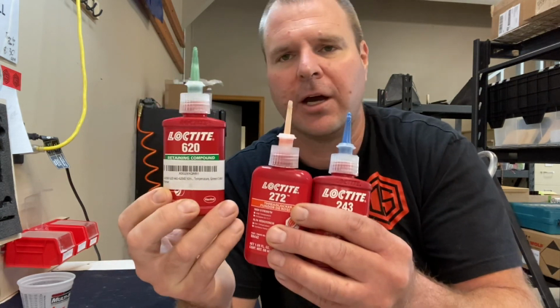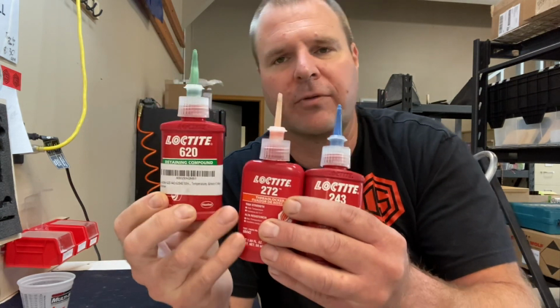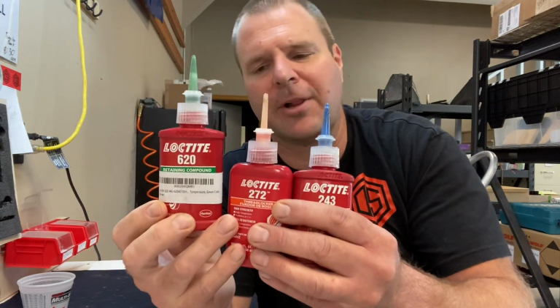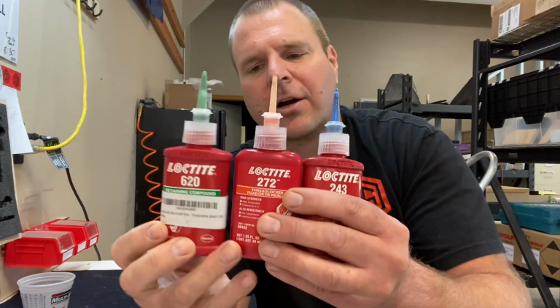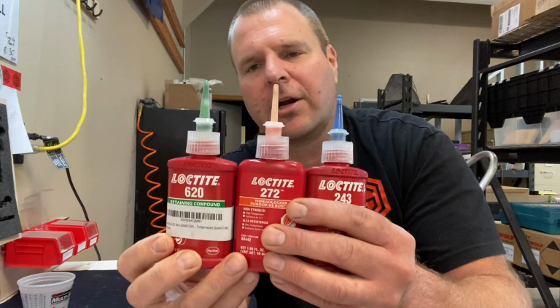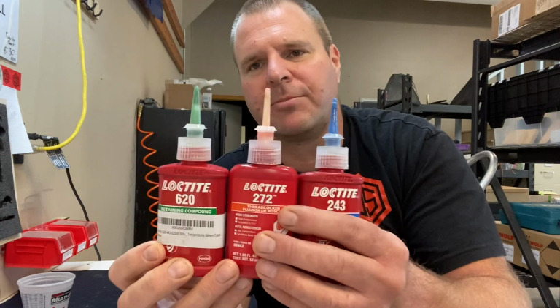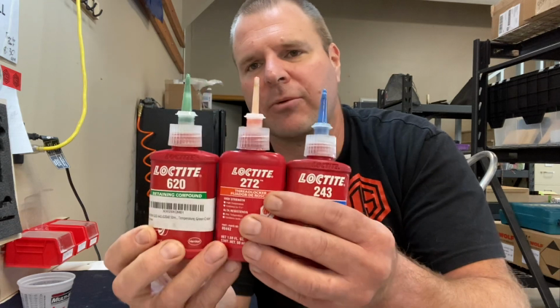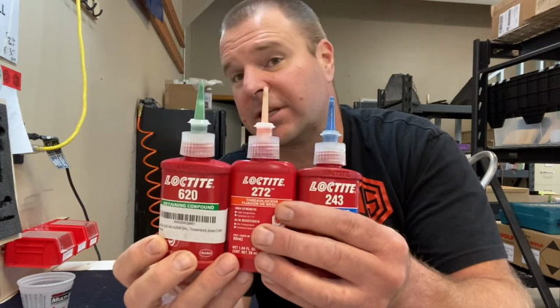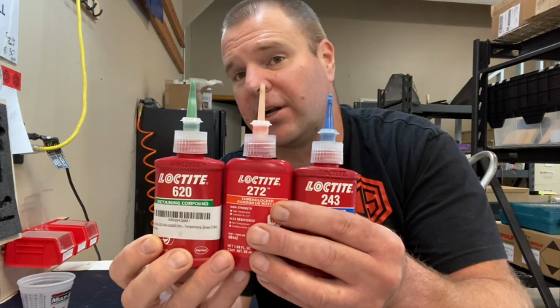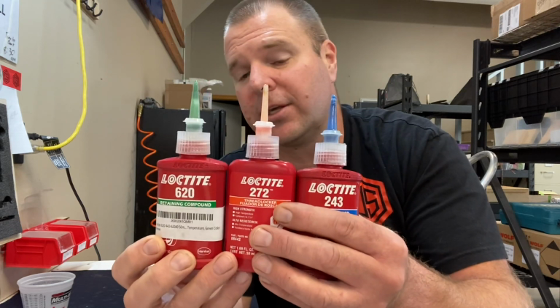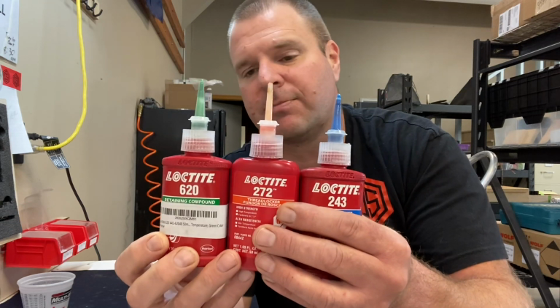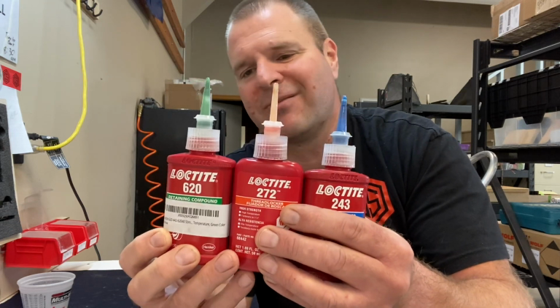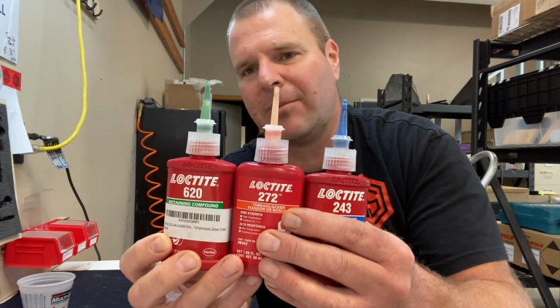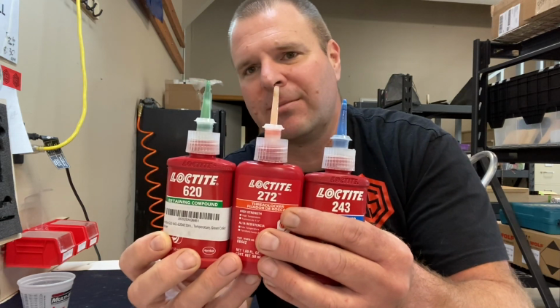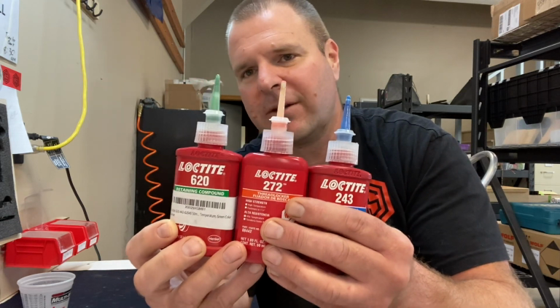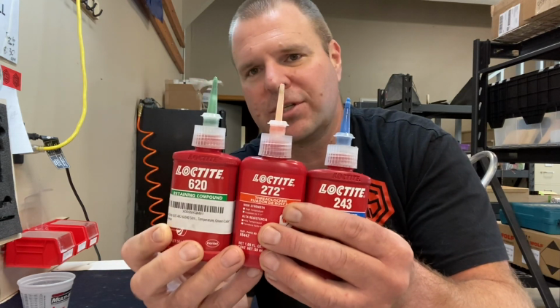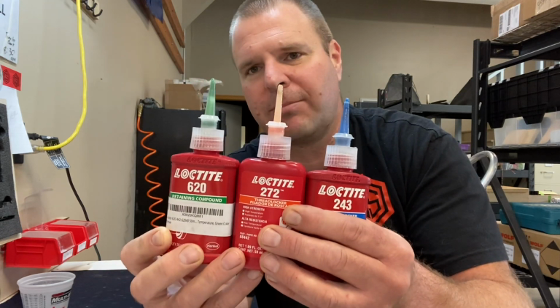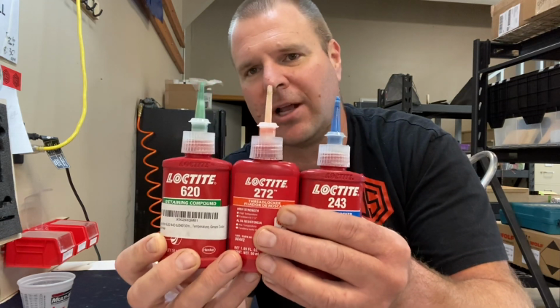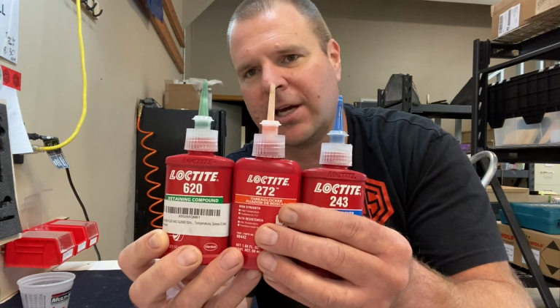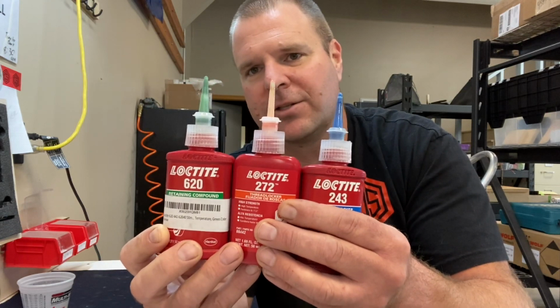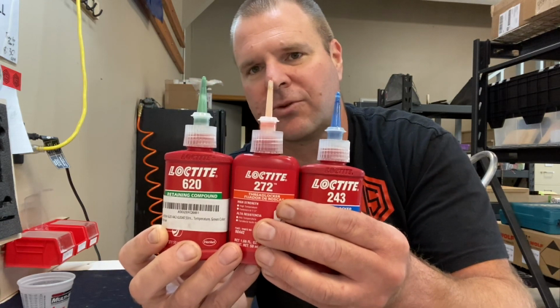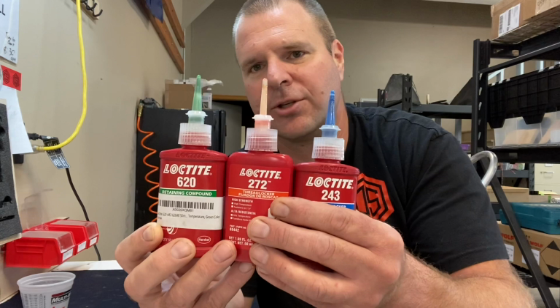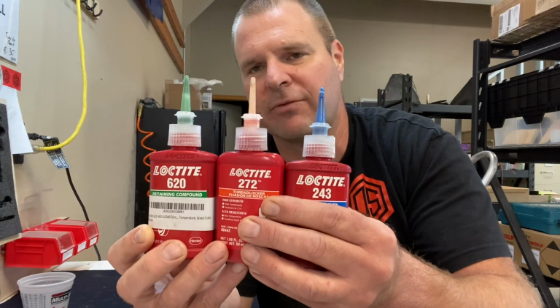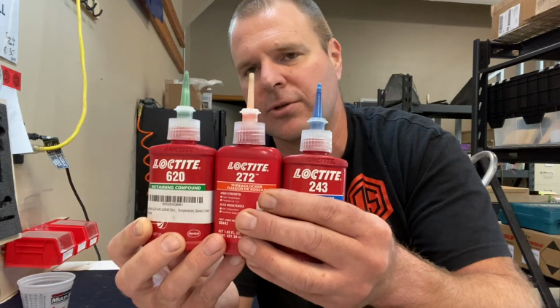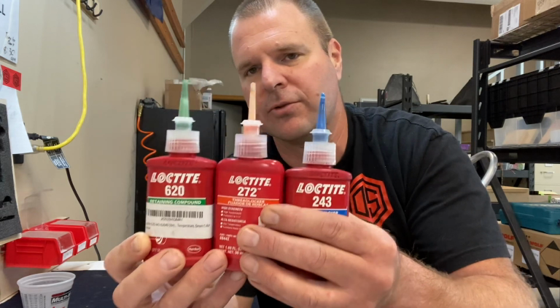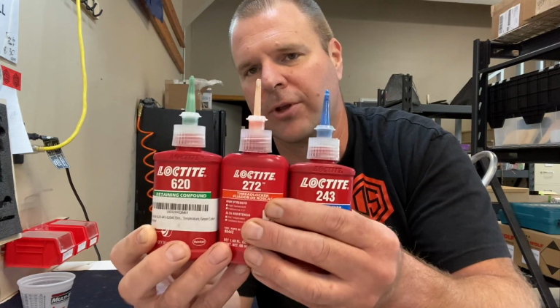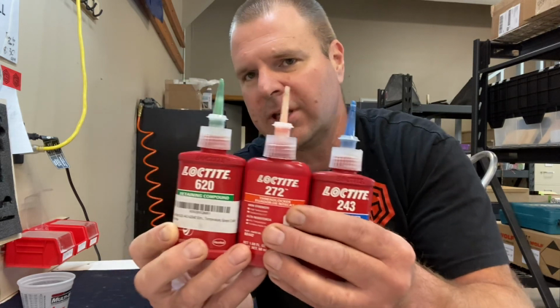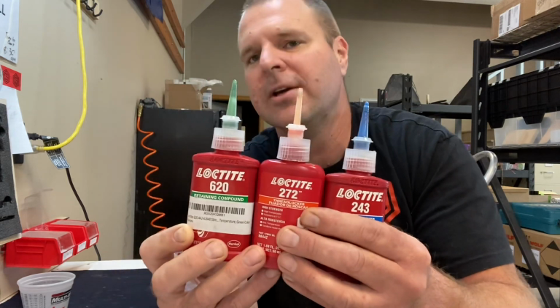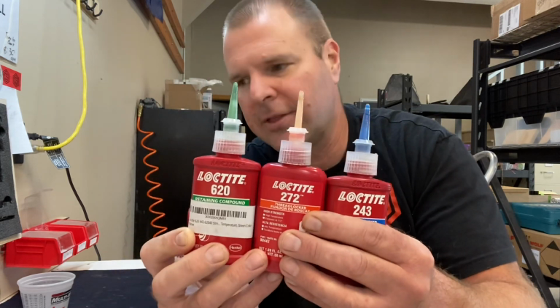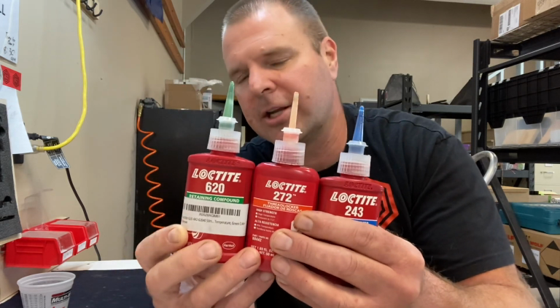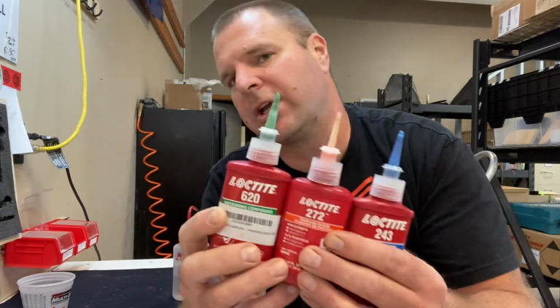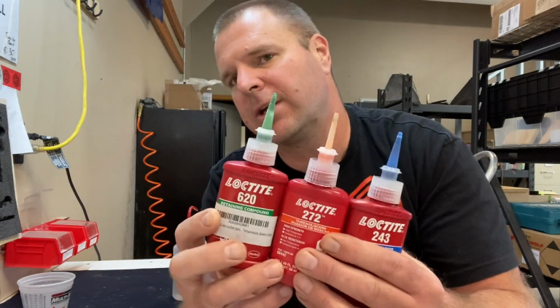We've got a blog article on our website with links to all of these, but you can find them on Amazon if you just type in Loctite 620, 272, or 243 — that'll get you where you need to go.